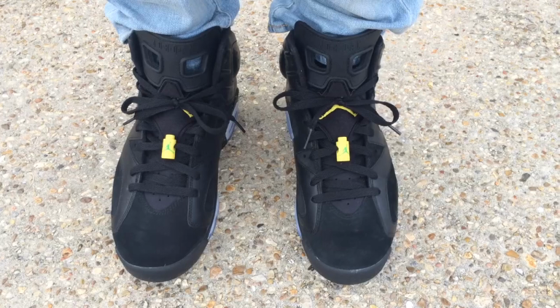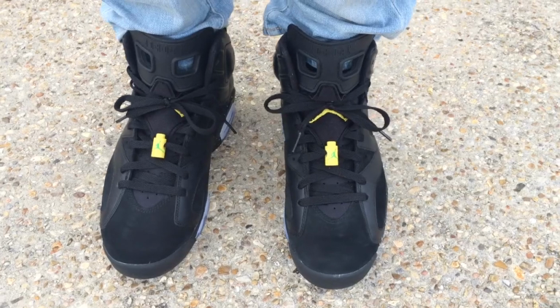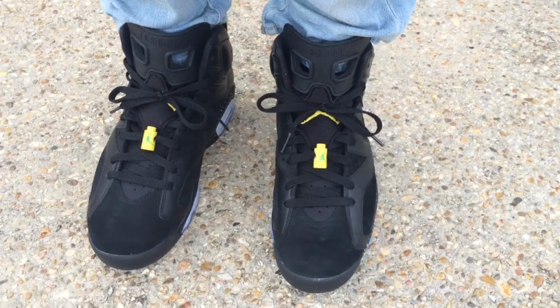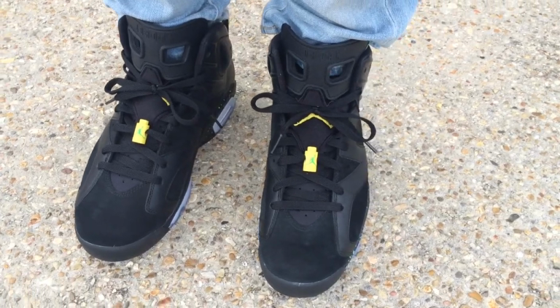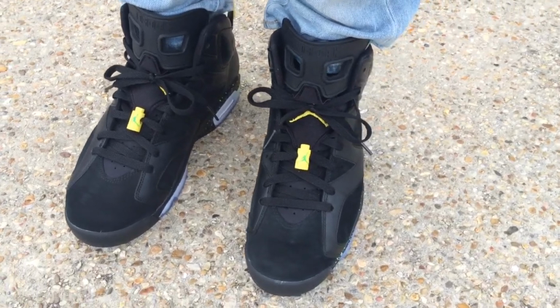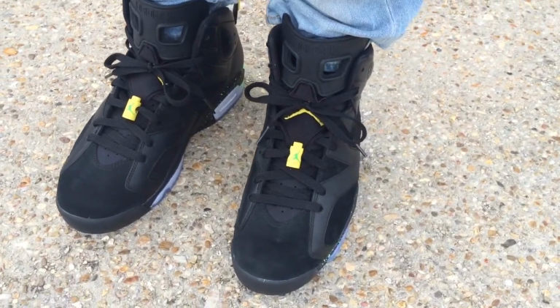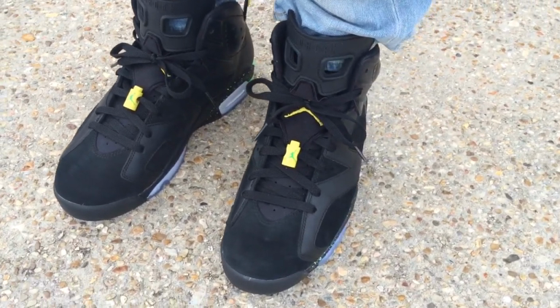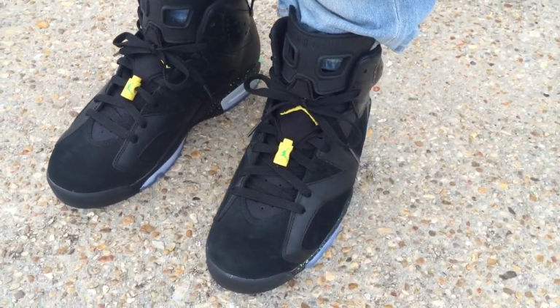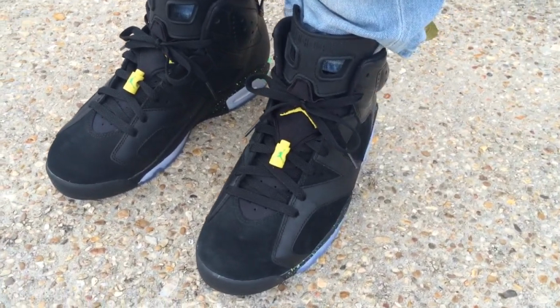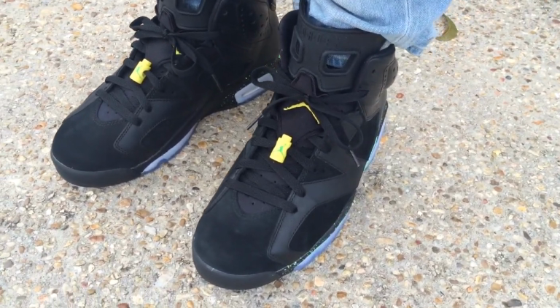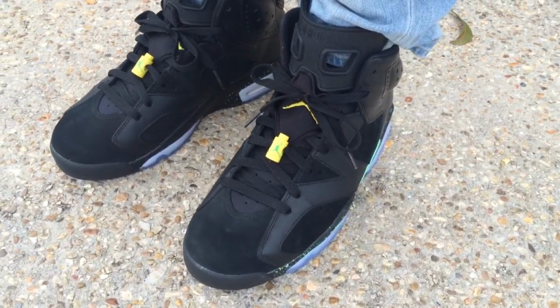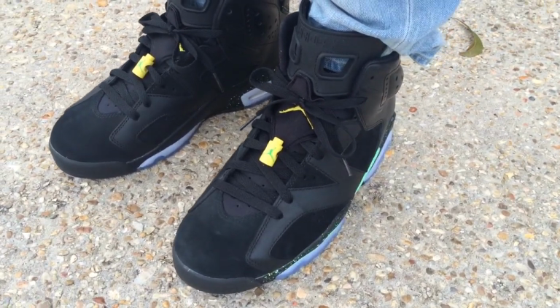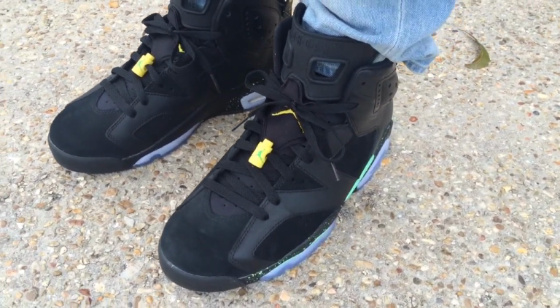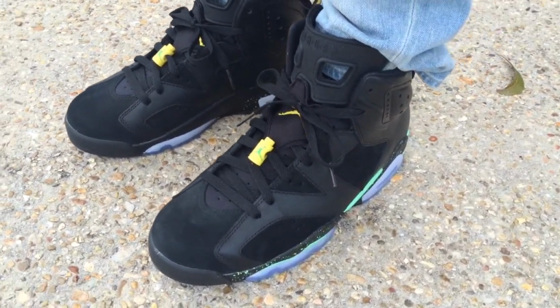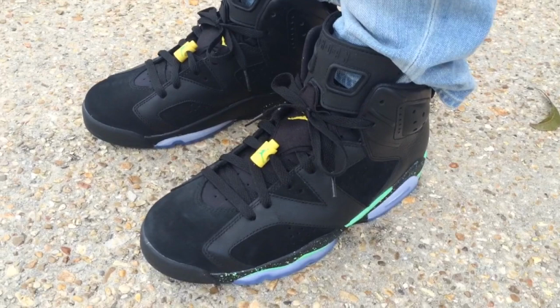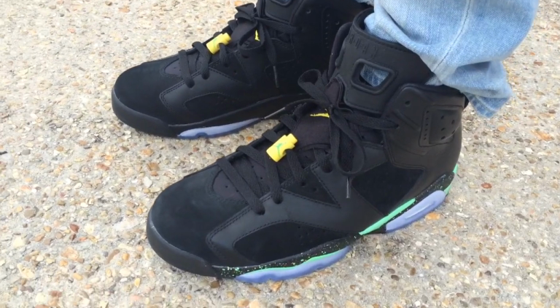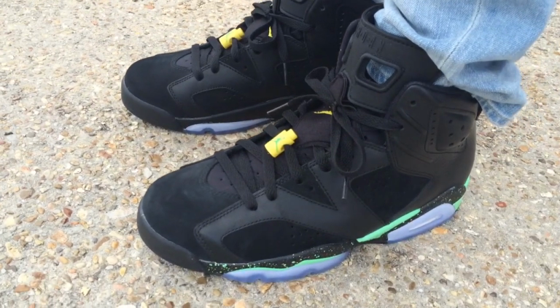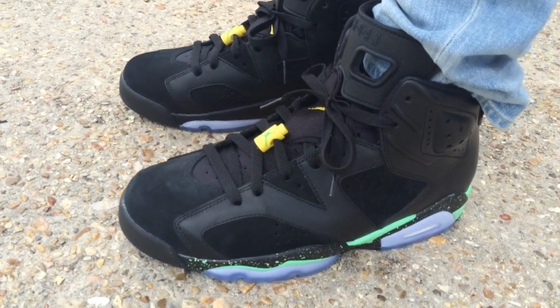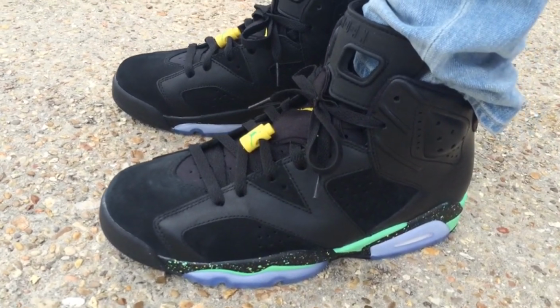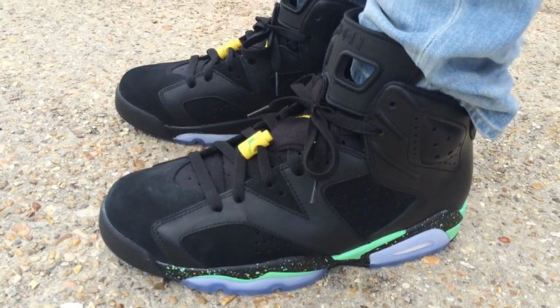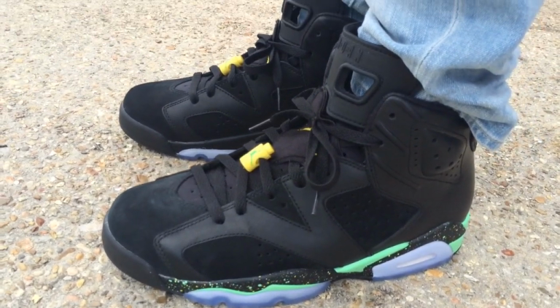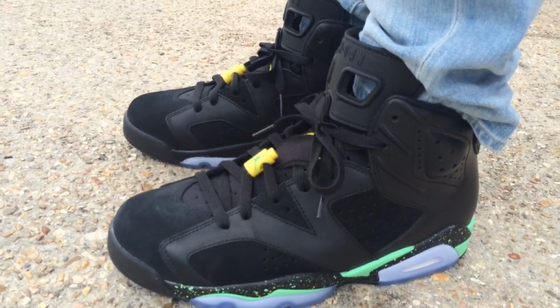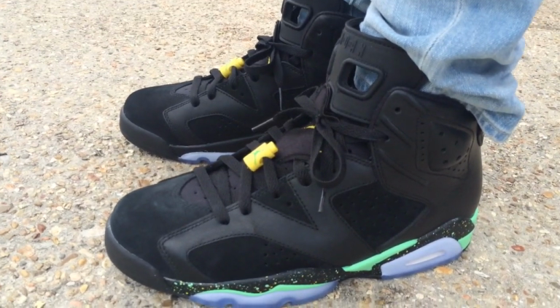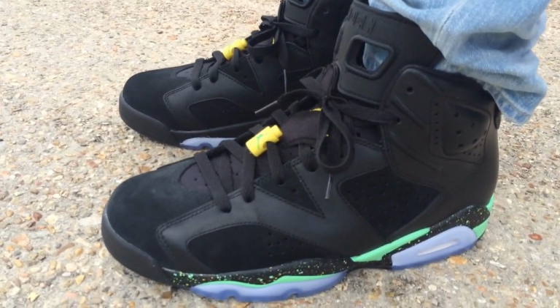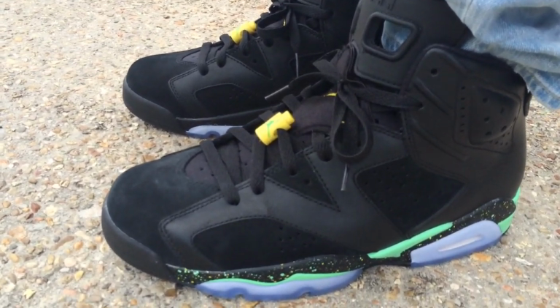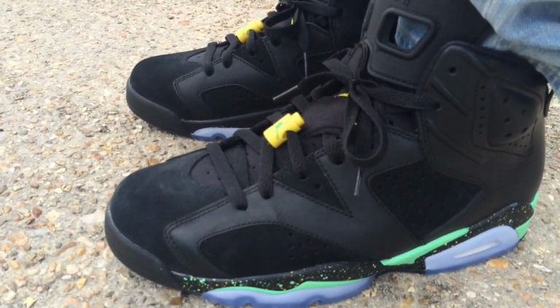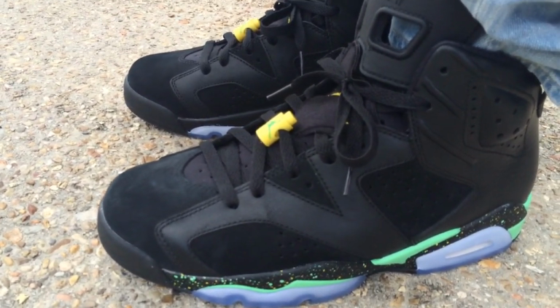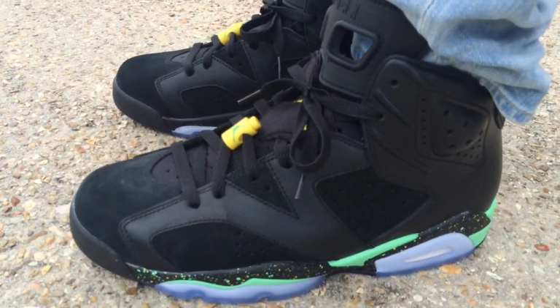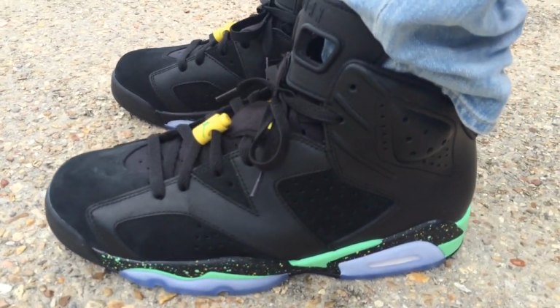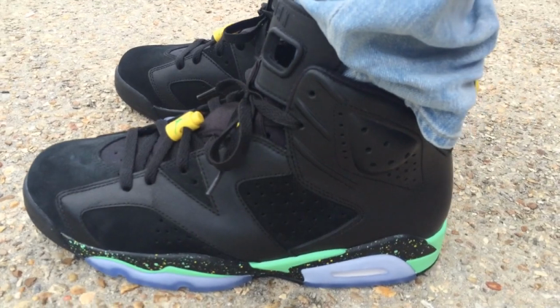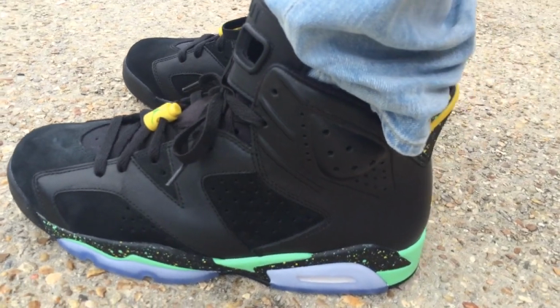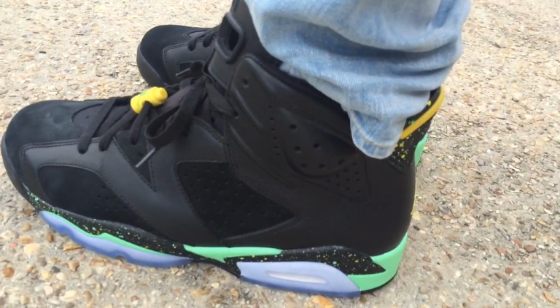What's going on YouTube fam, today I want to show you what the Jordan 6 from the Brazil Pack looks like on feet. If you follow me on Instagram and Twitter, you saw I copped the Brazil Pack.